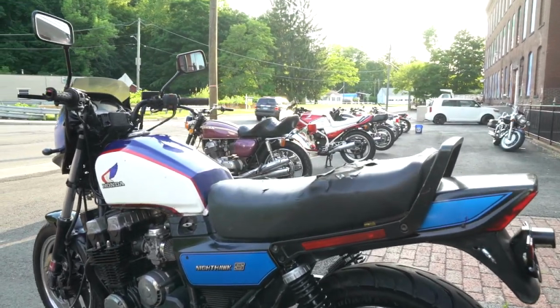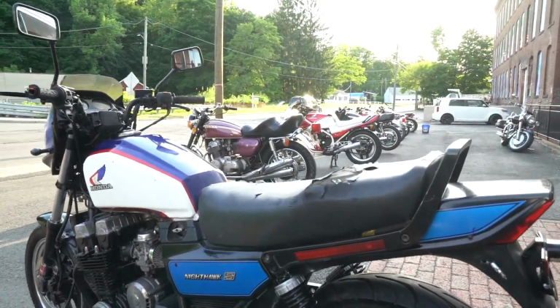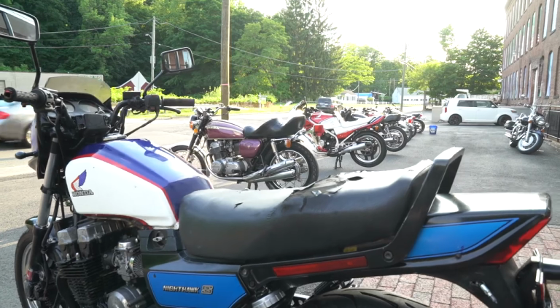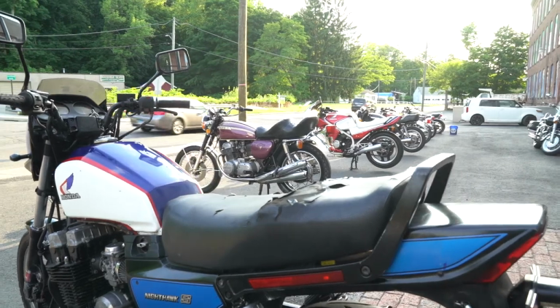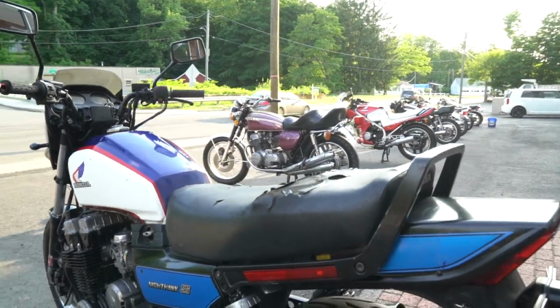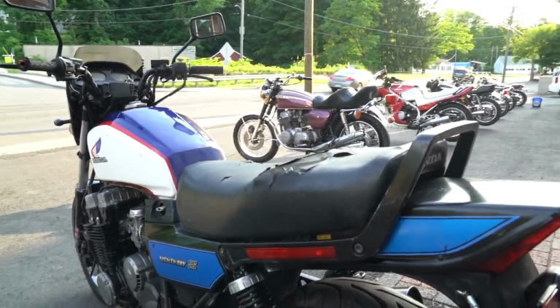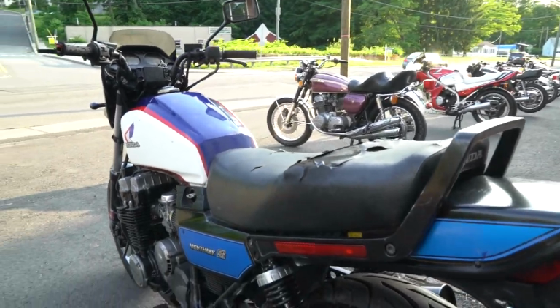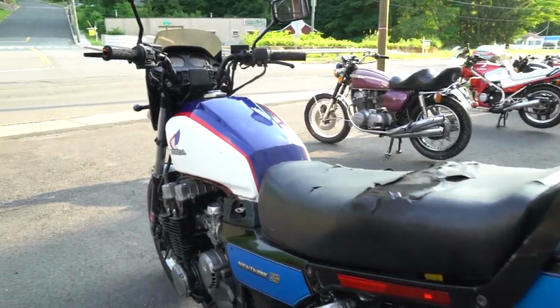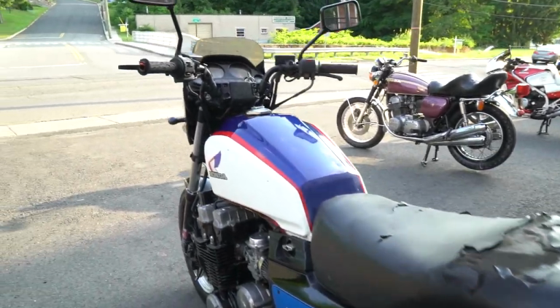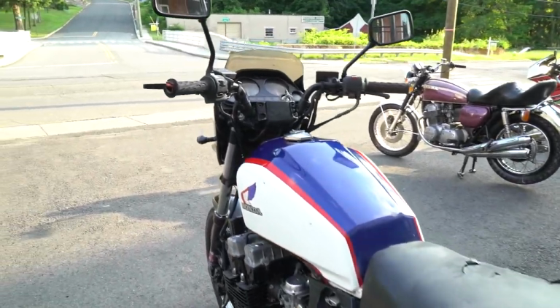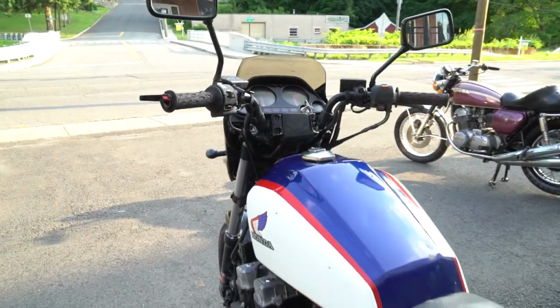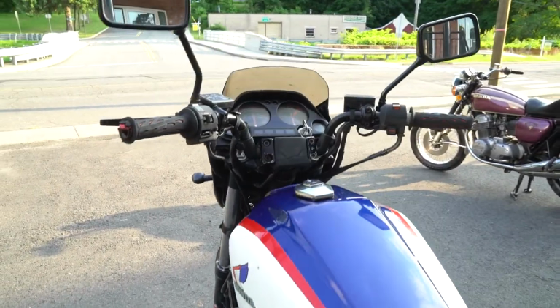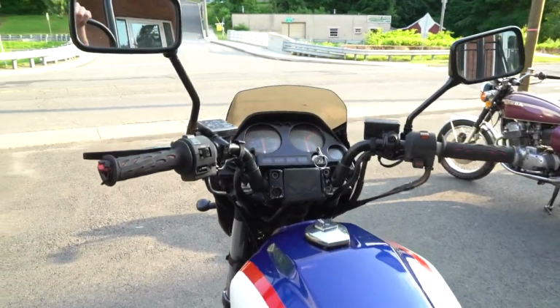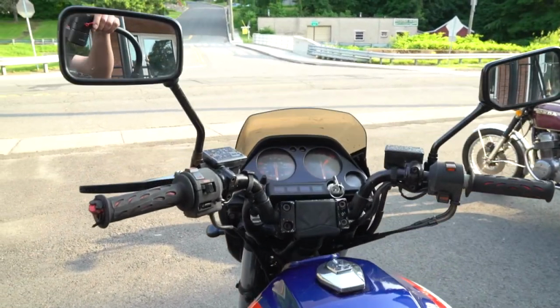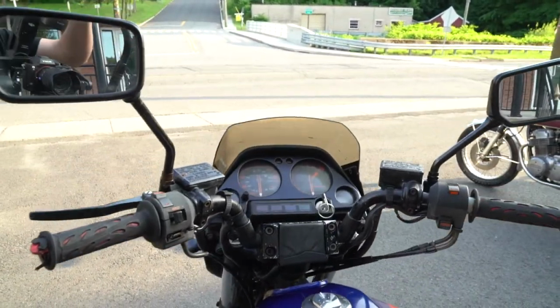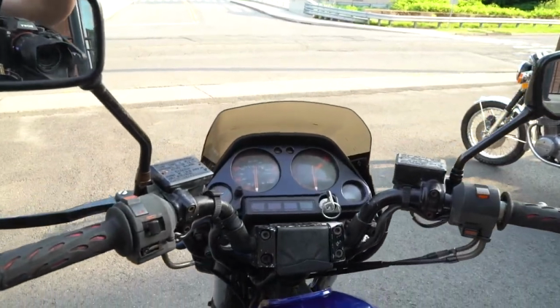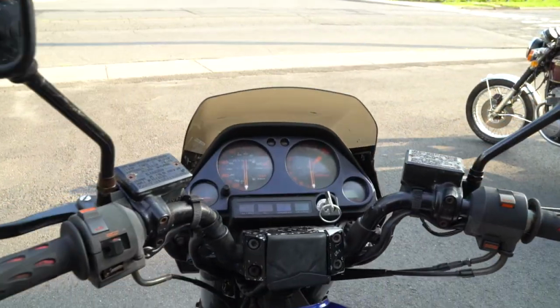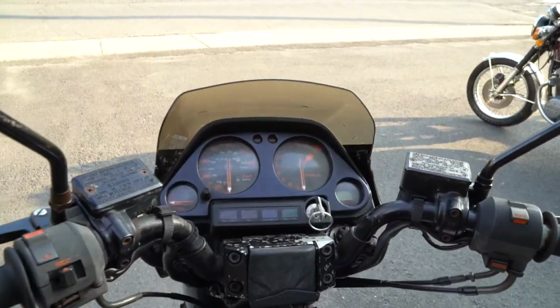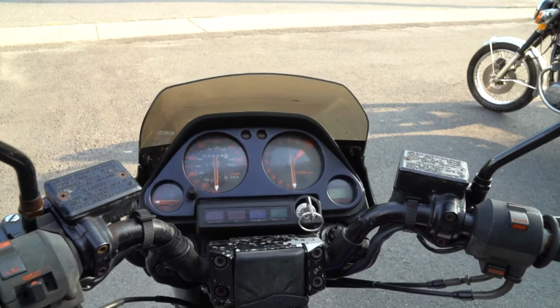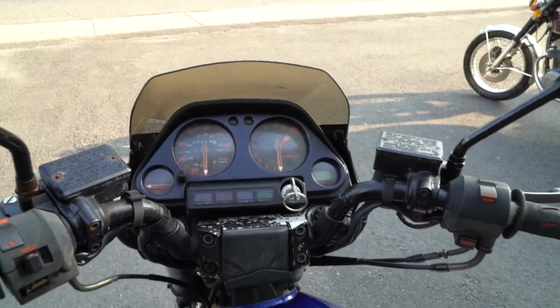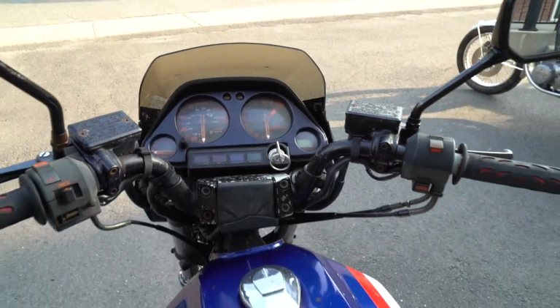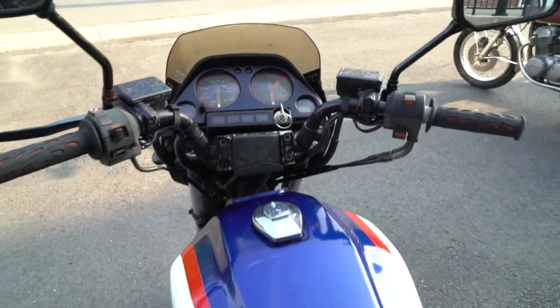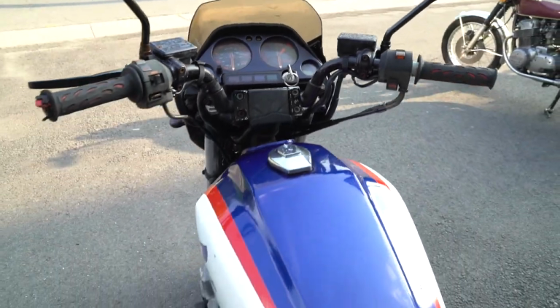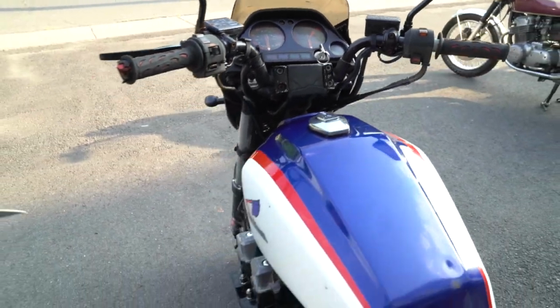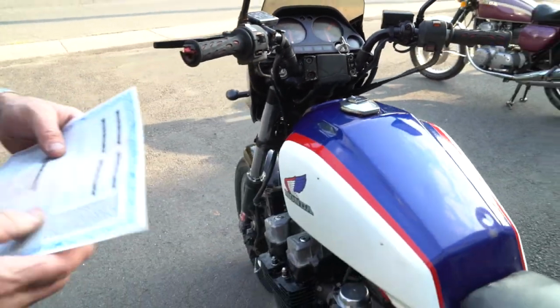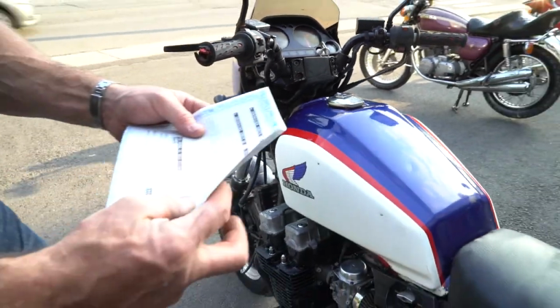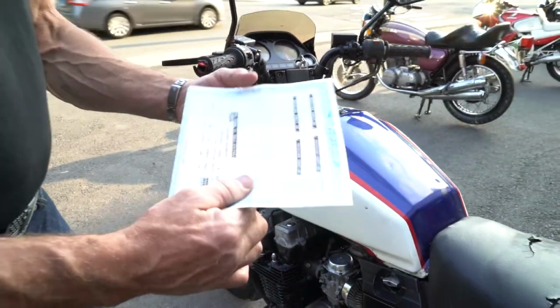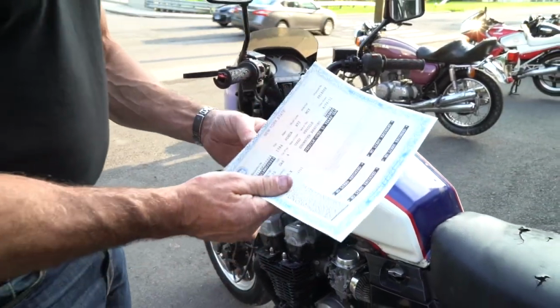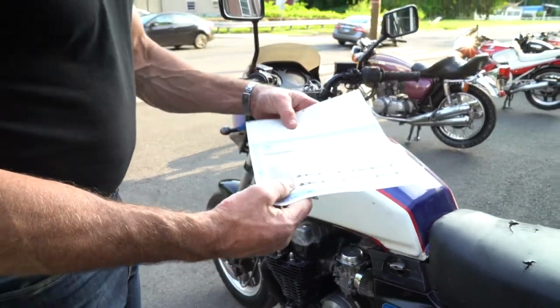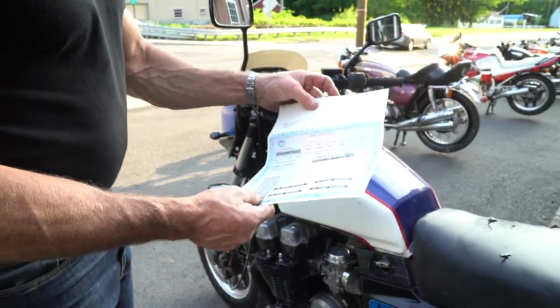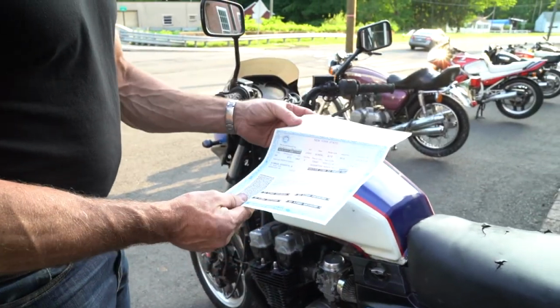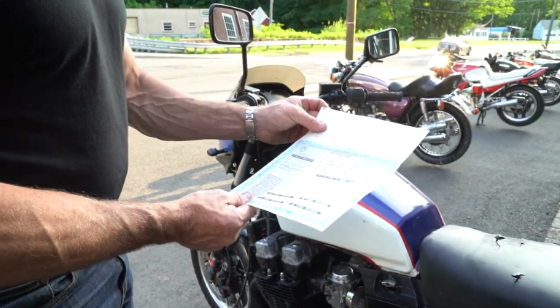If you have any questions on it, give us a call: 860-454-7024. Again, it's a 1984 model. Got the title in hand right here.